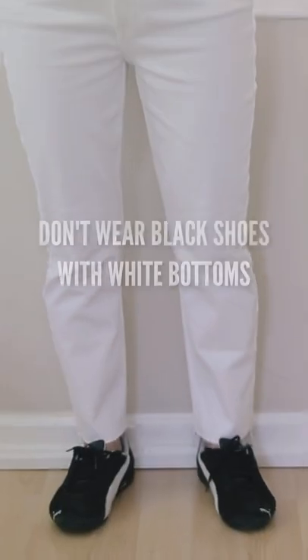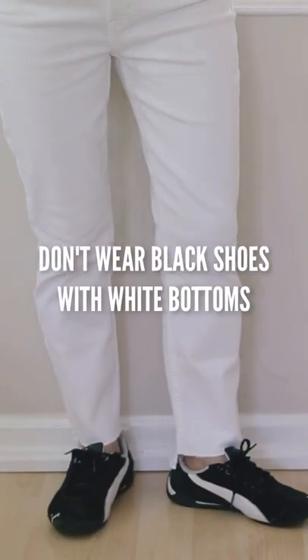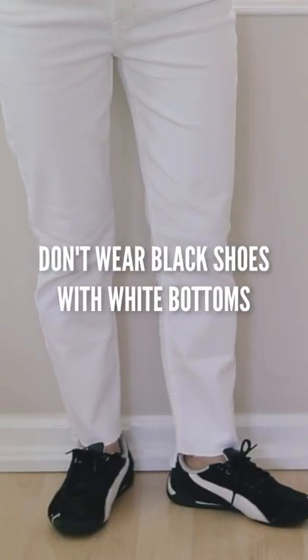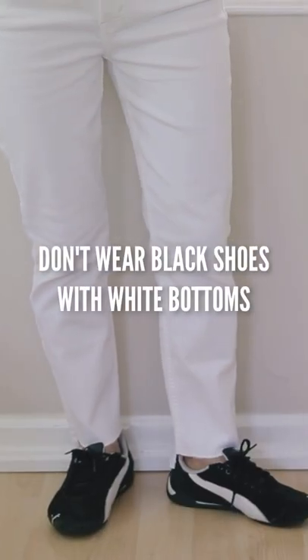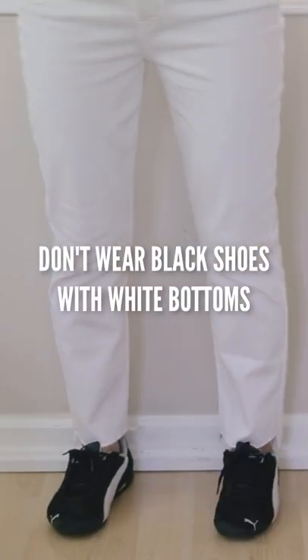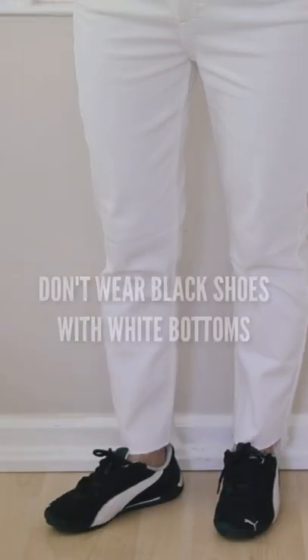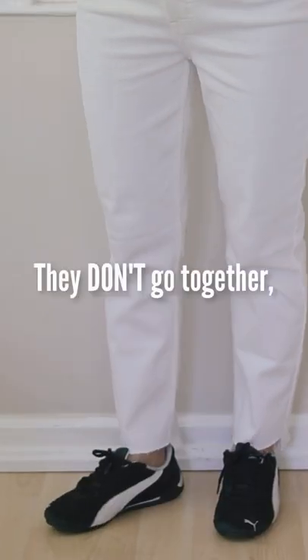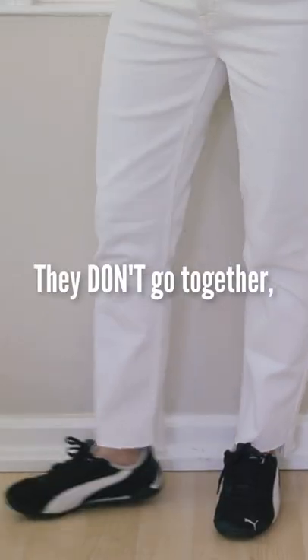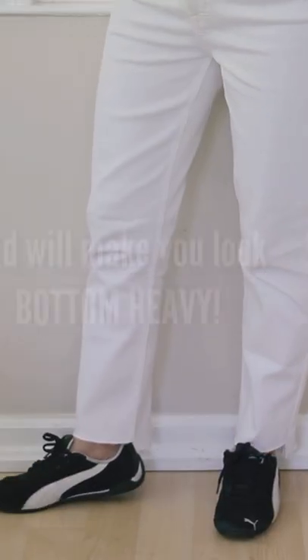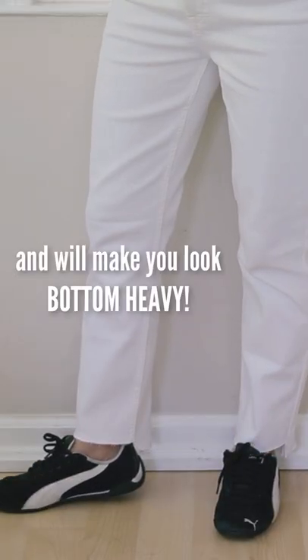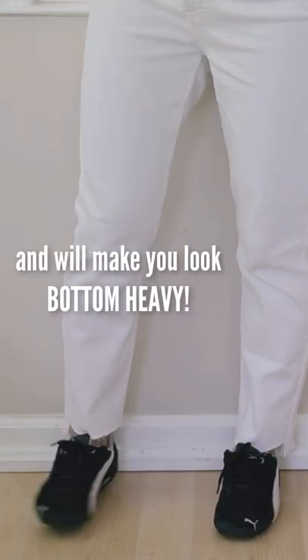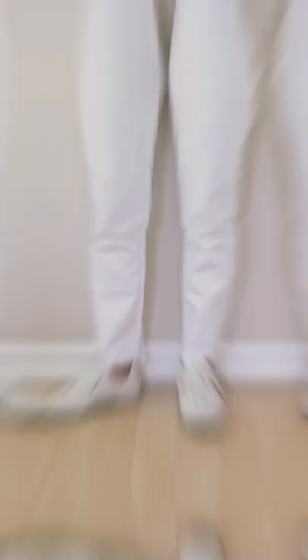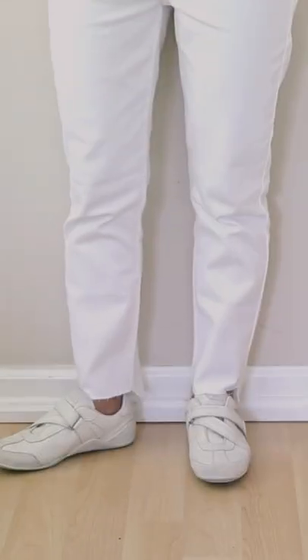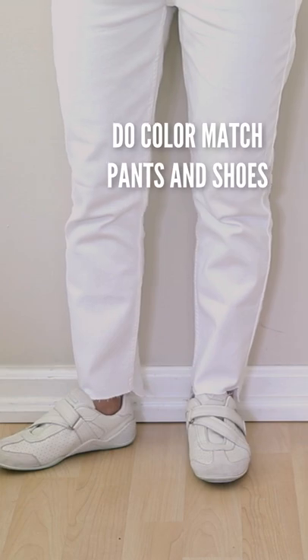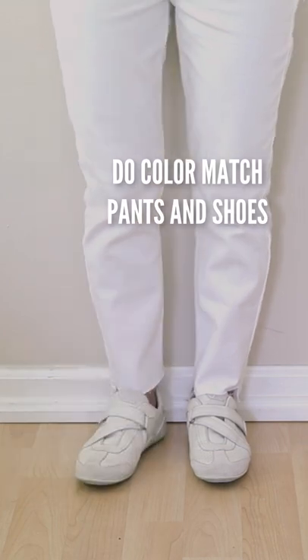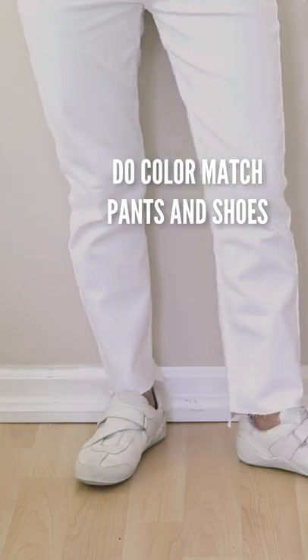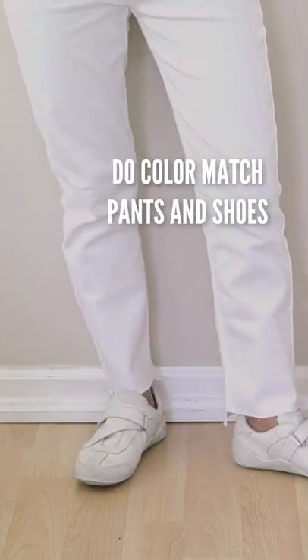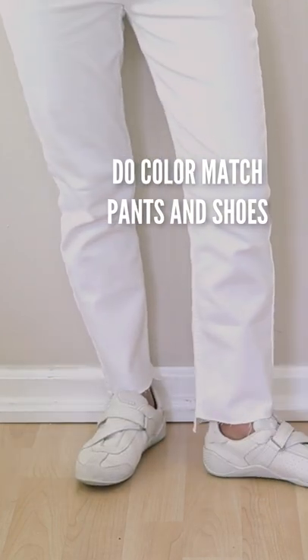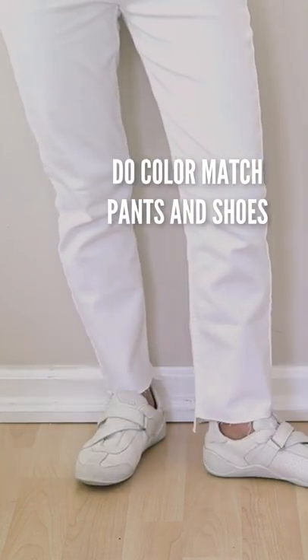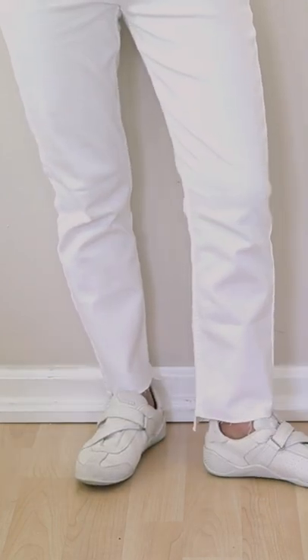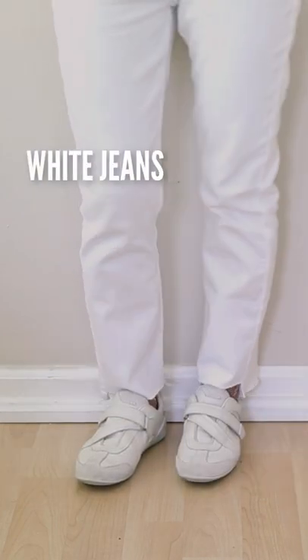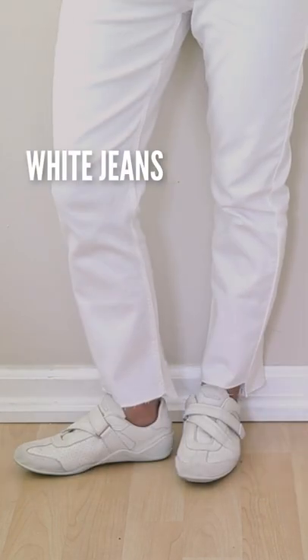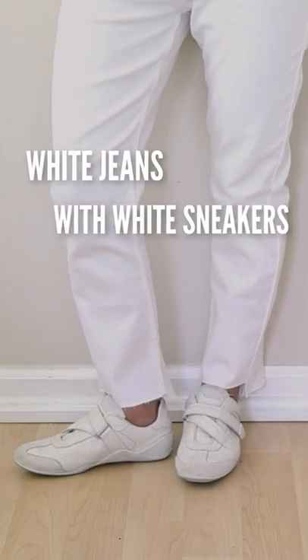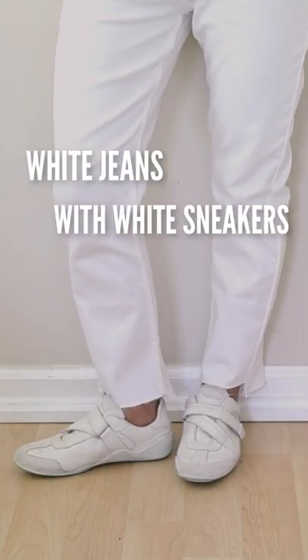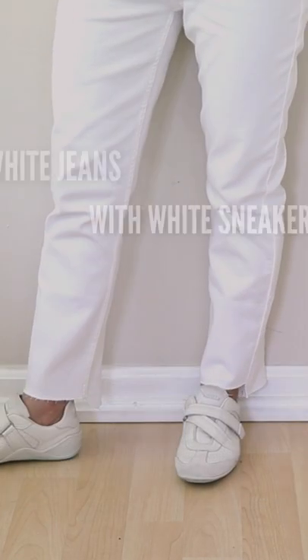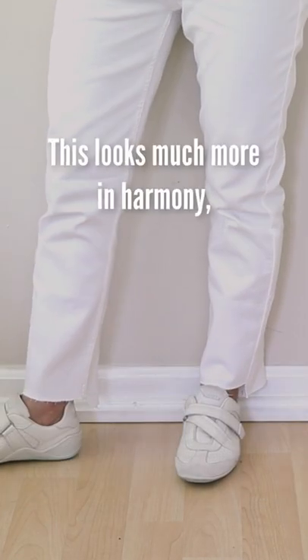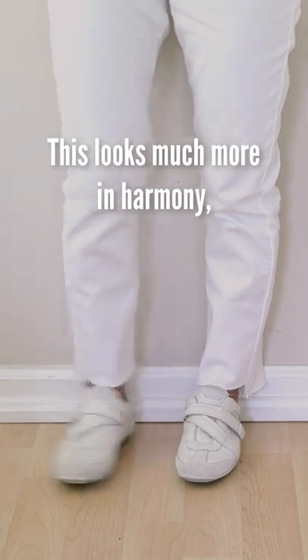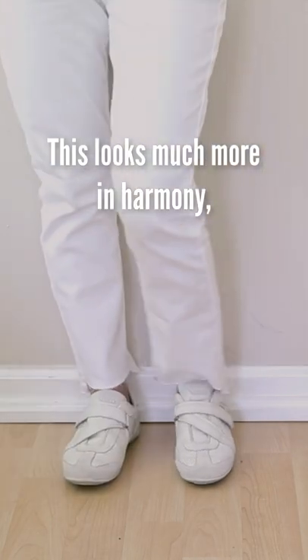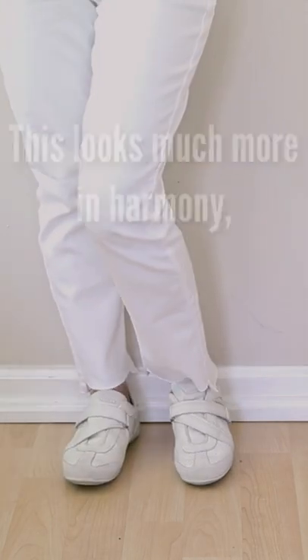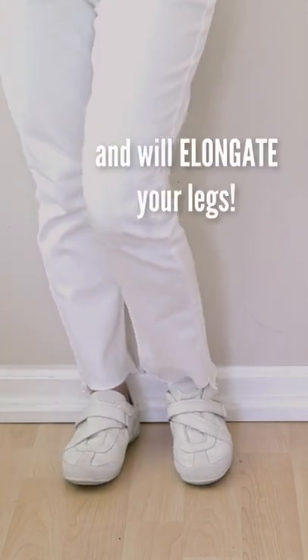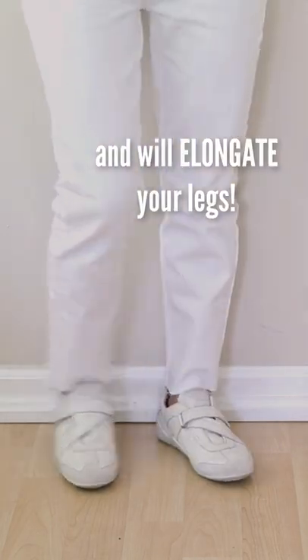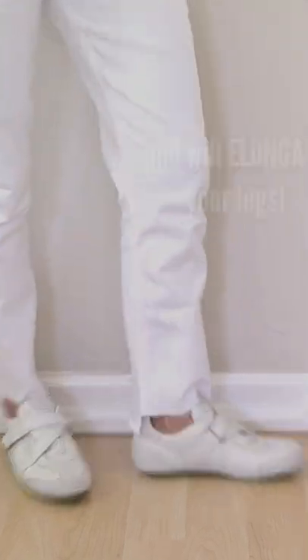Don't wear black shoes with a white bottom — they don't go together and they make you look bottom heavy. Do match the color of your shoes with the color of your pants. When you wear white jeans with white sneakers, this looks much more in harmony and also elongates your legs.